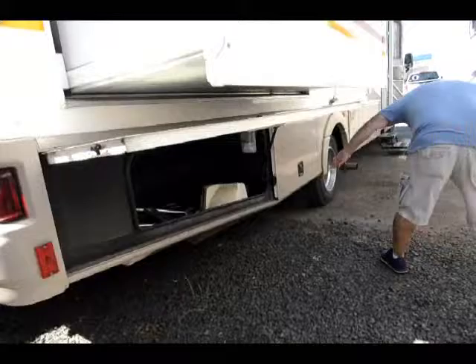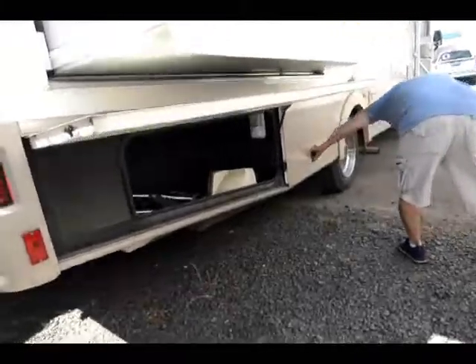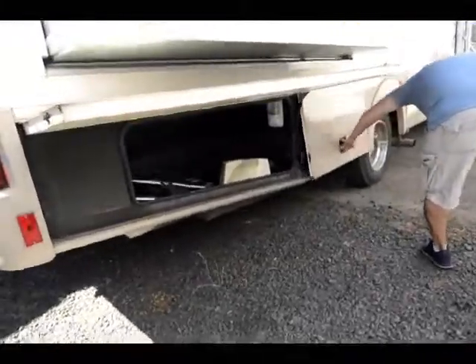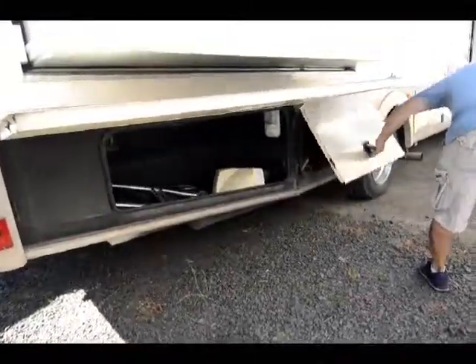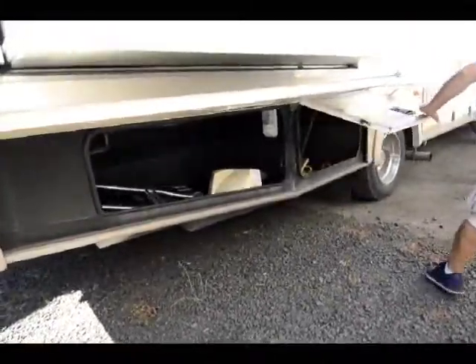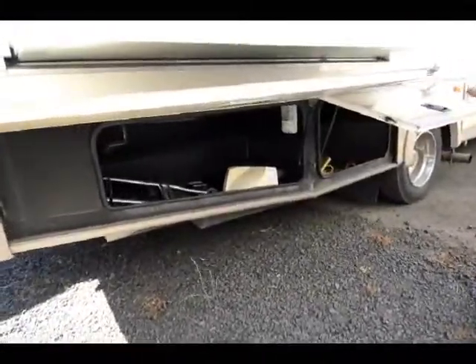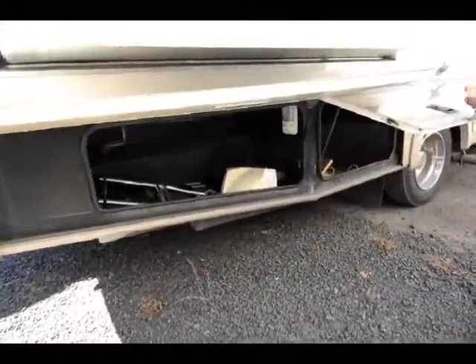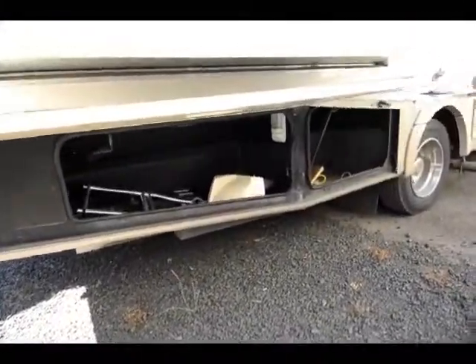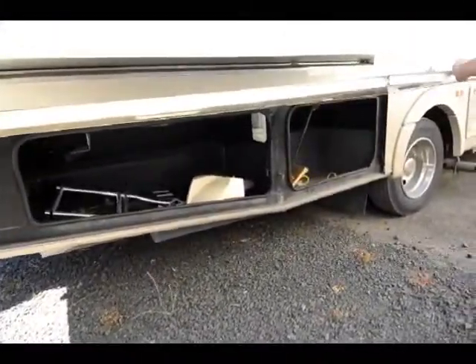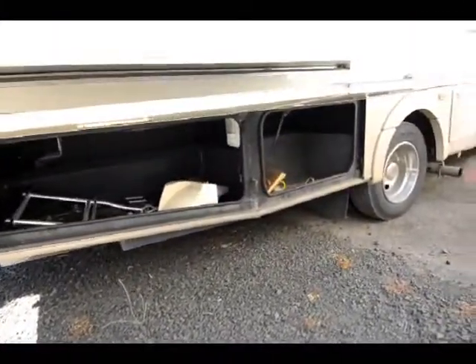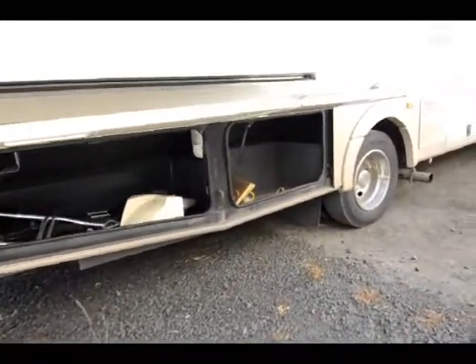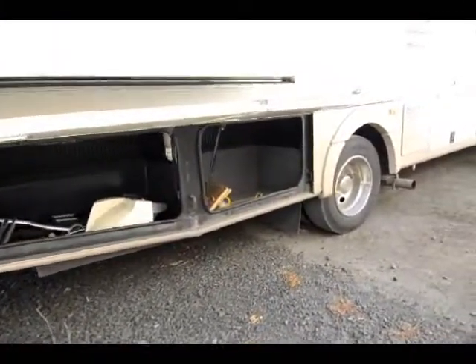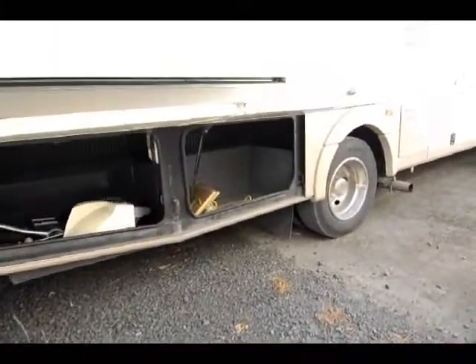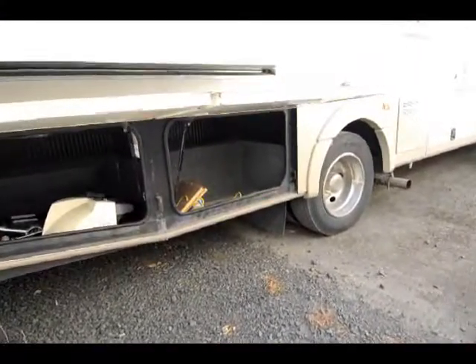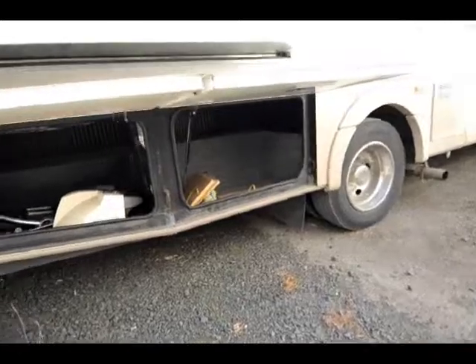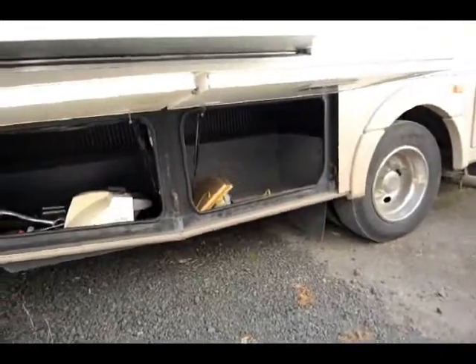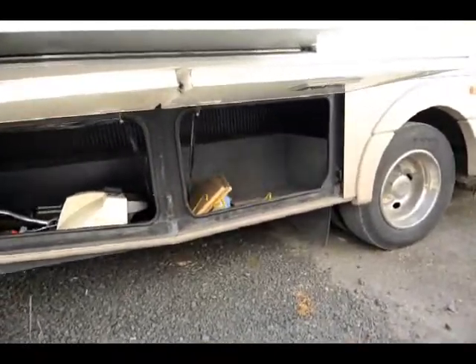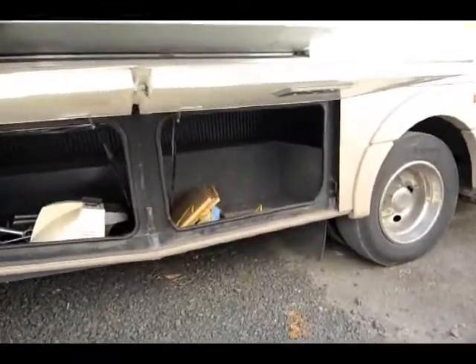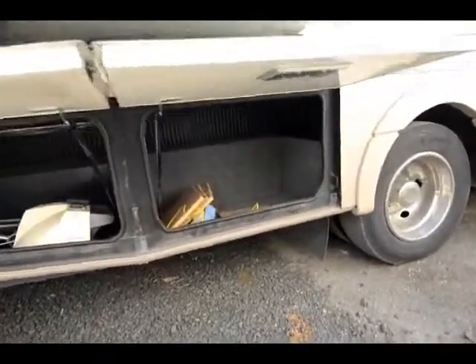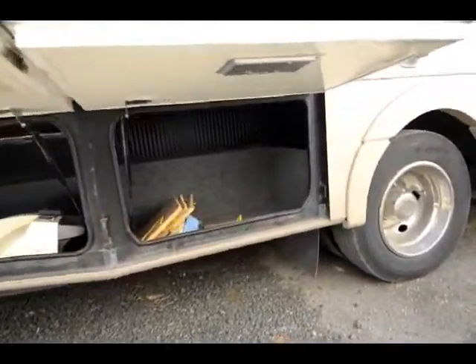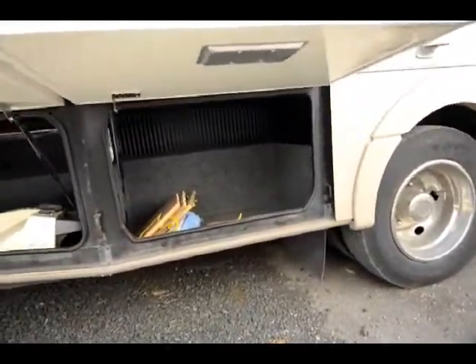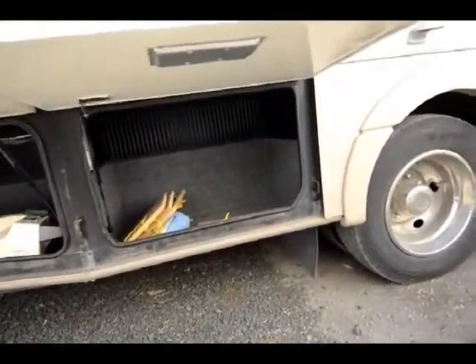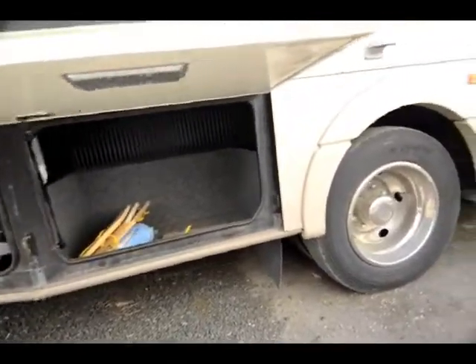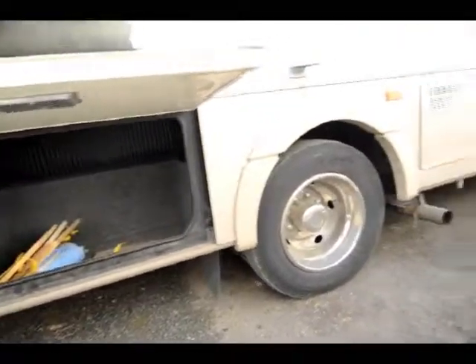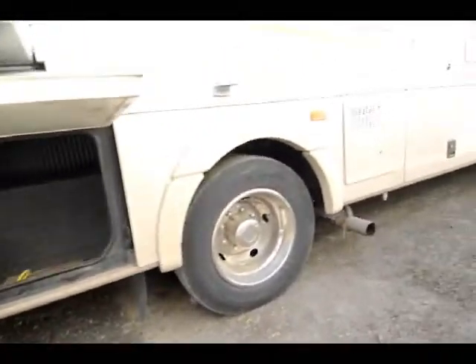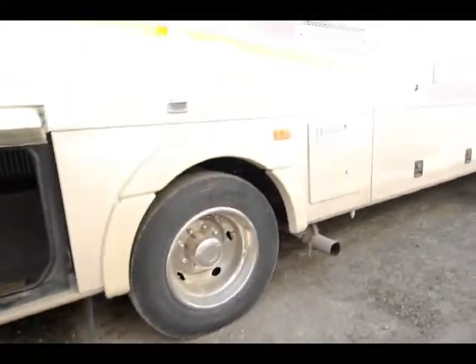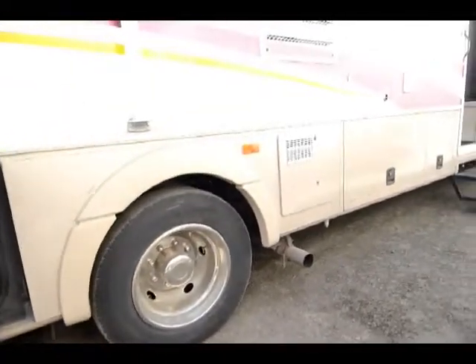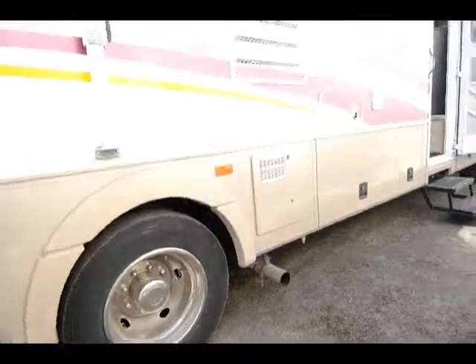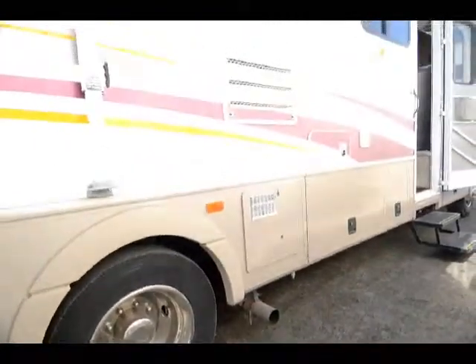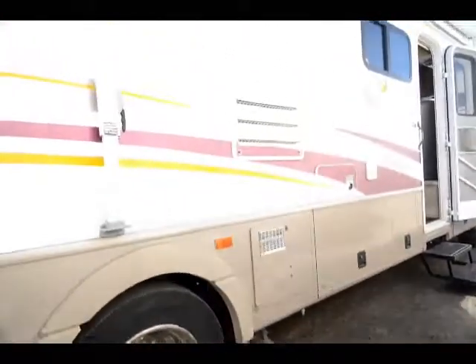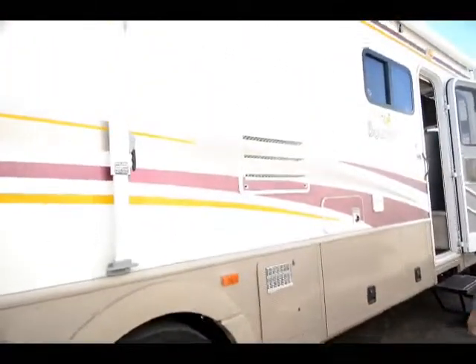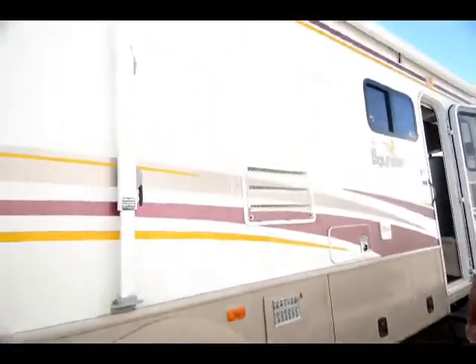Looking around to the back of the motorhome, you can see you have good access to get up on top if you need to for any service issues. It's all set up to tow — you can see it's got a nice little tow hitch.